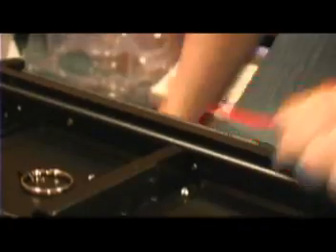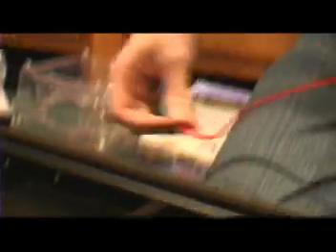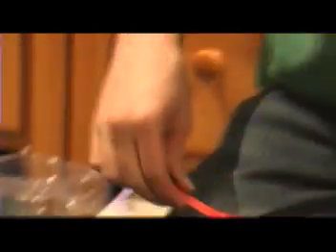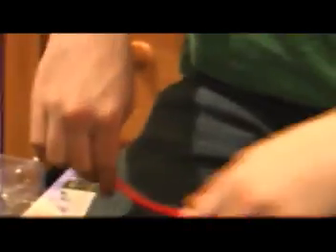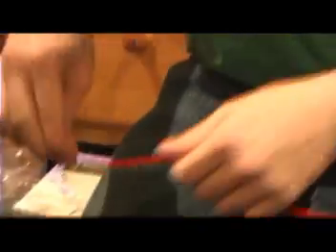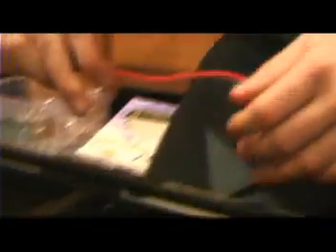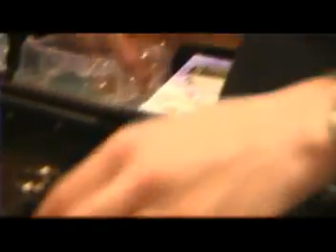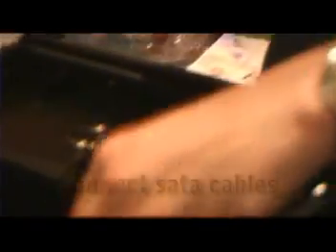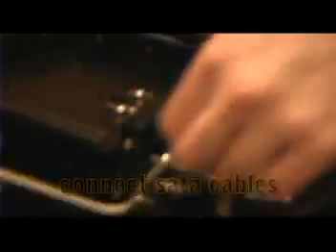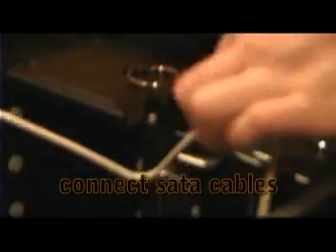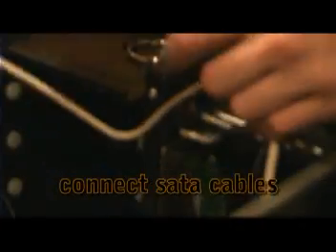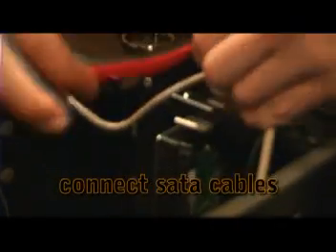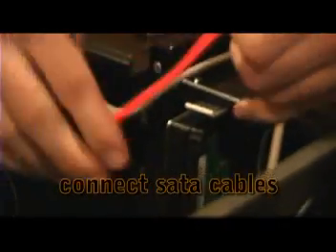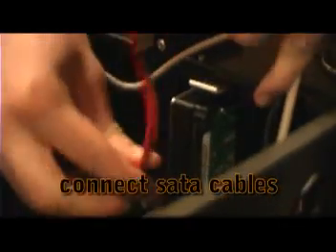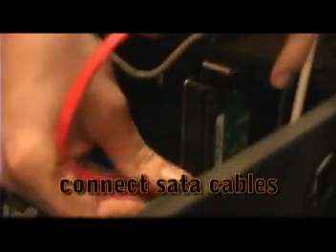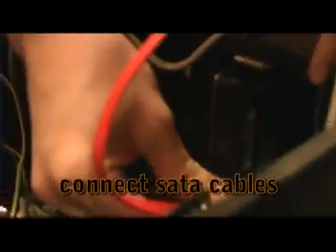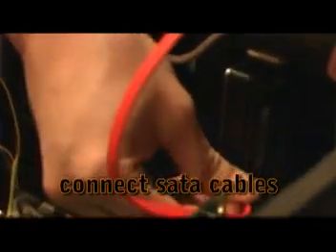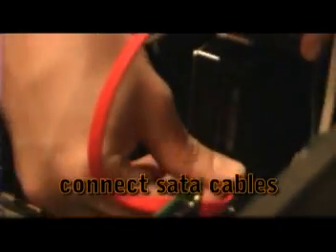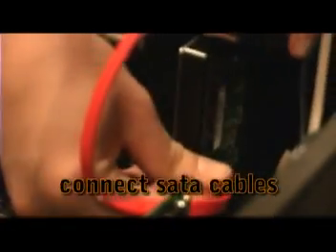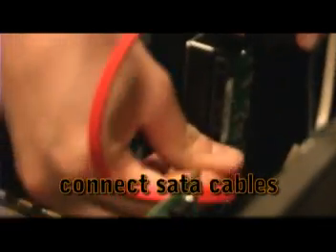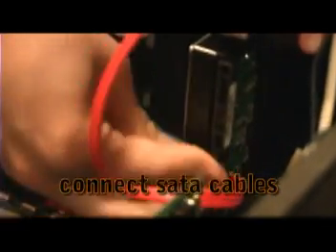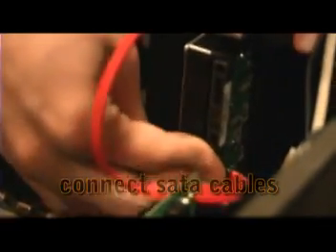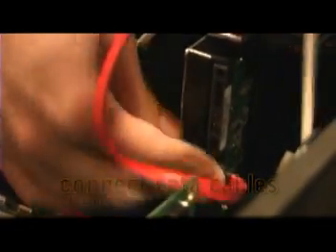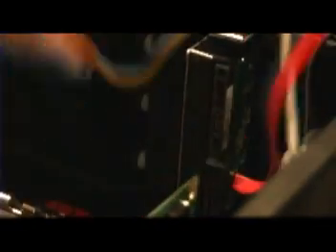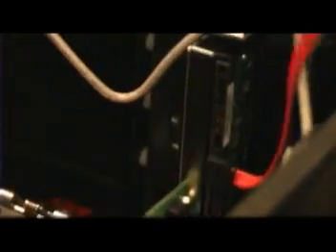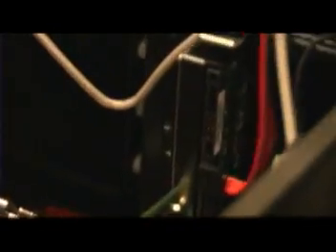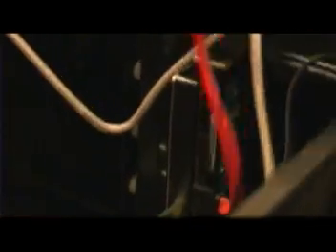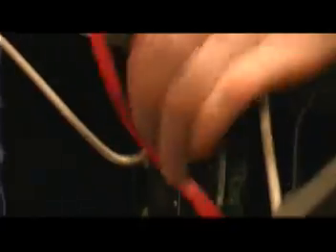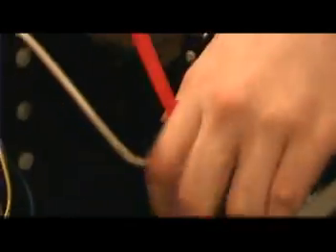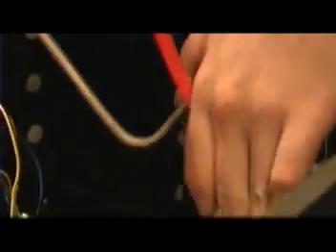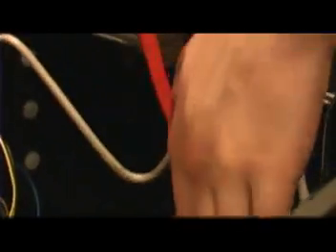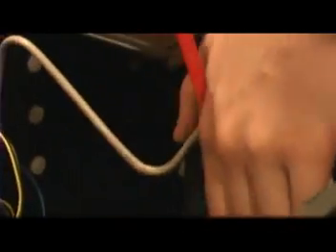Now we're going to connect the SATA cables for our hard drives and our CD drives, both of which use SATA cables. Those just plug into the back of the device and then right into the motherboard.